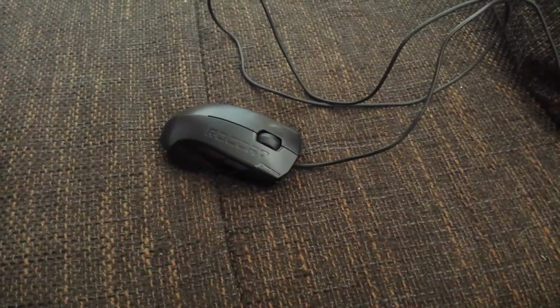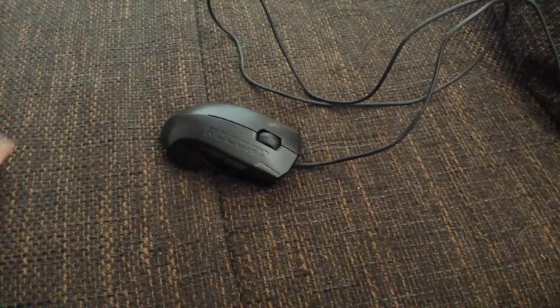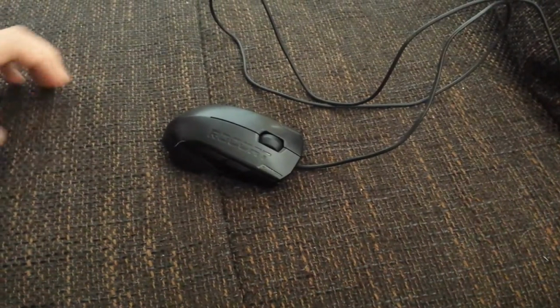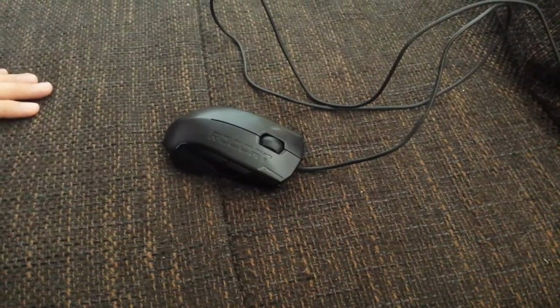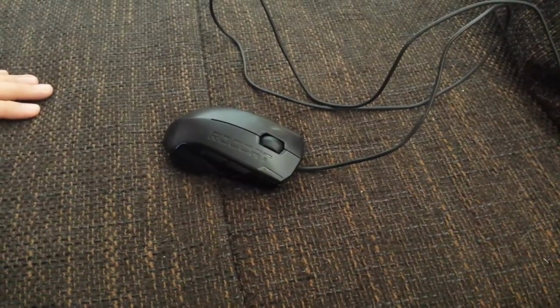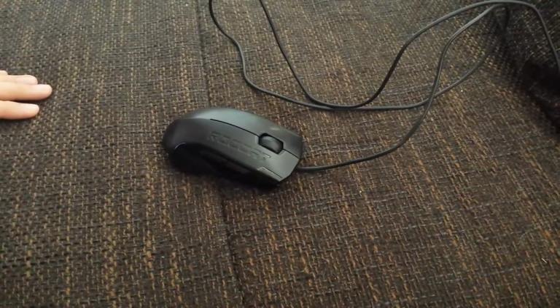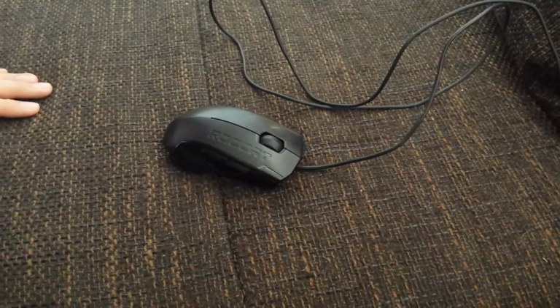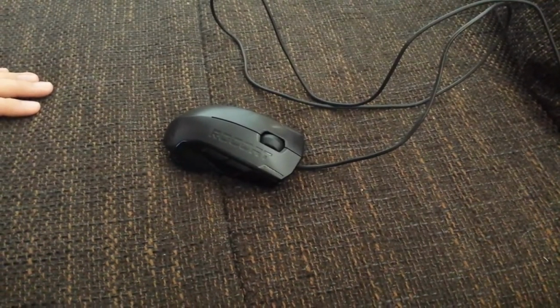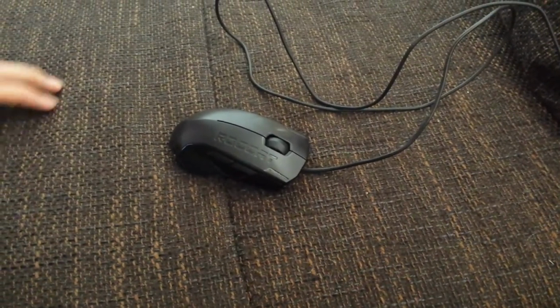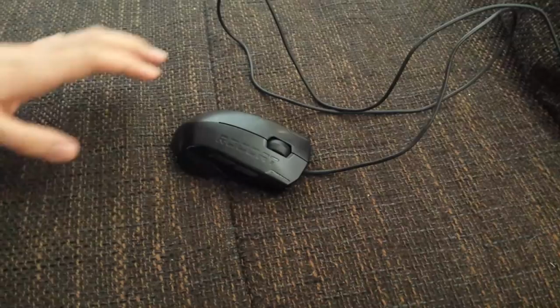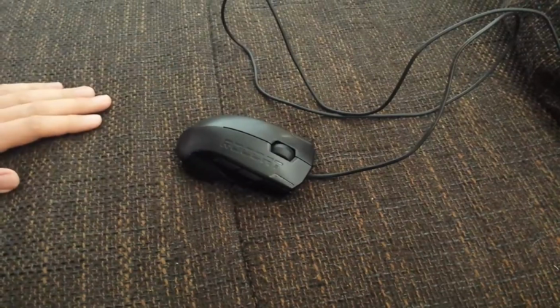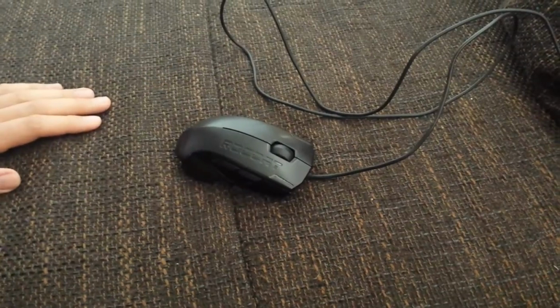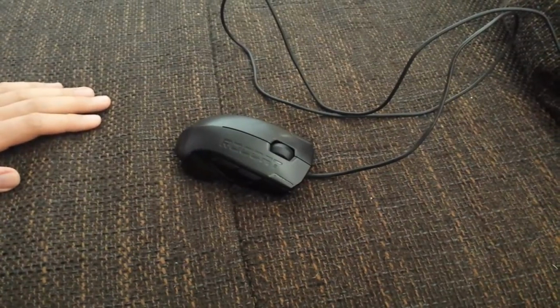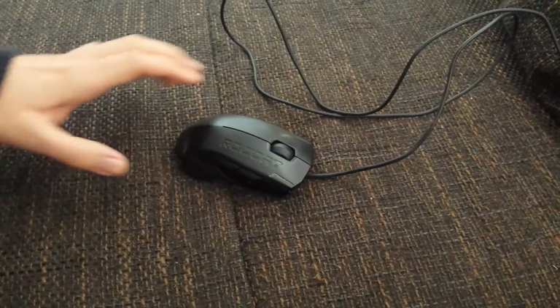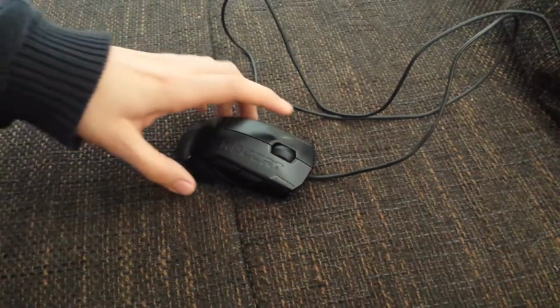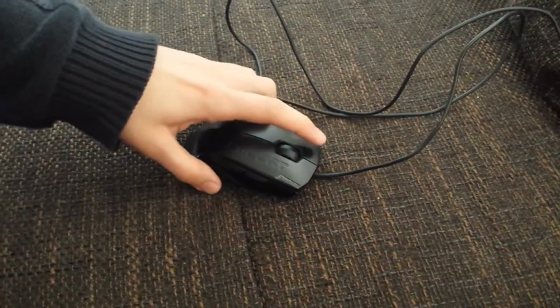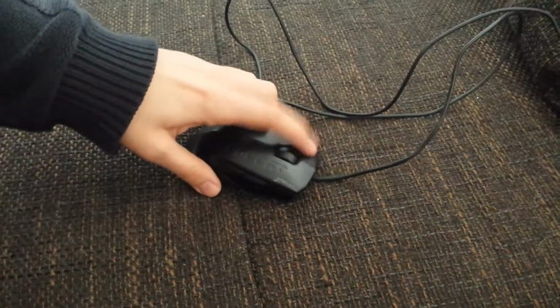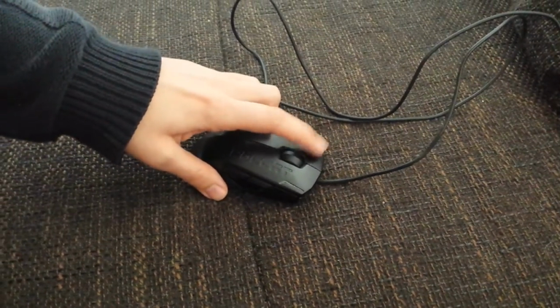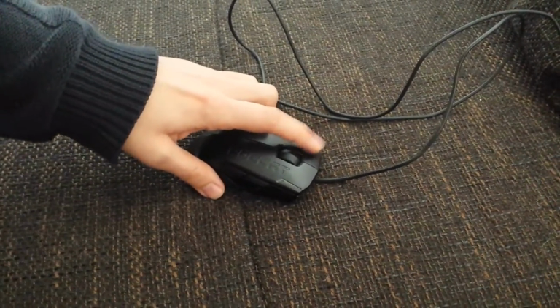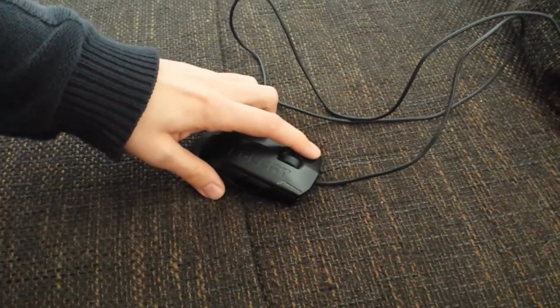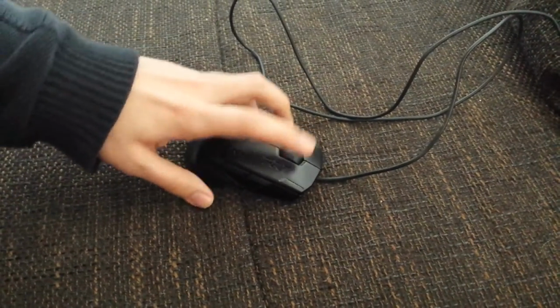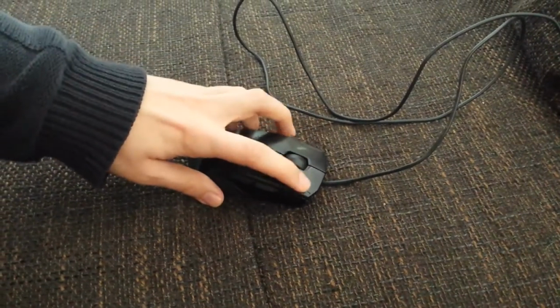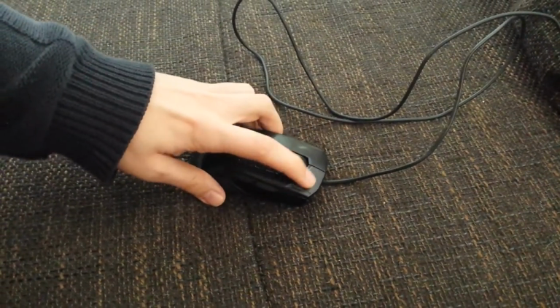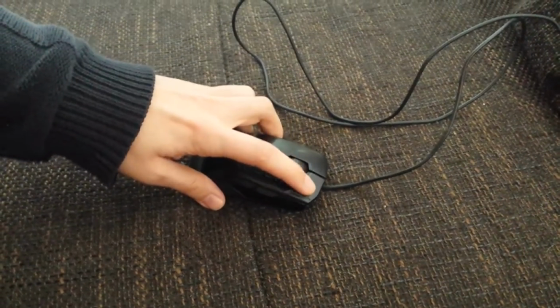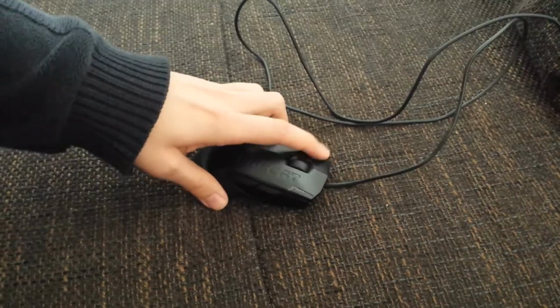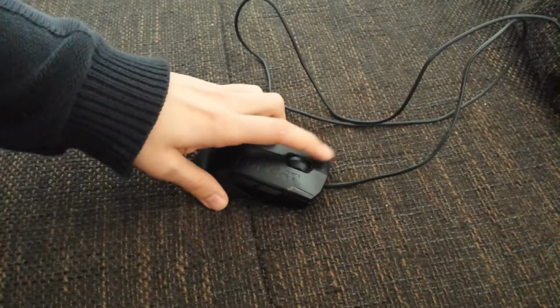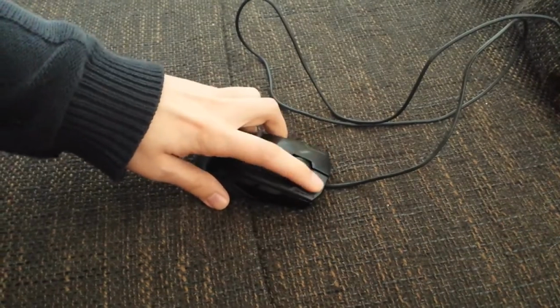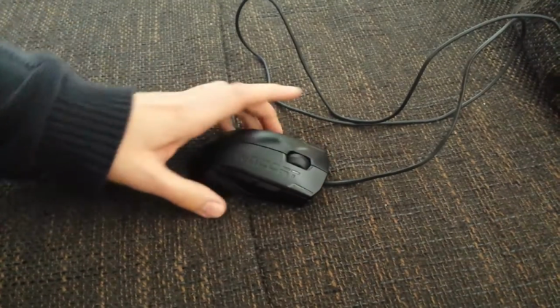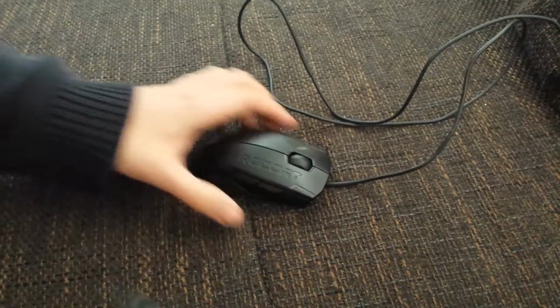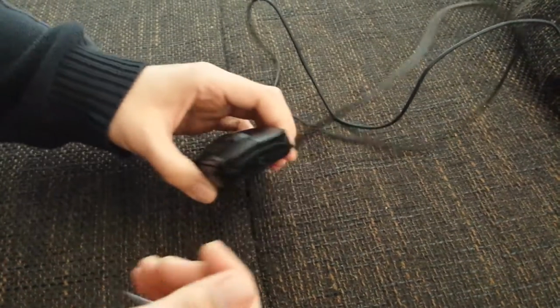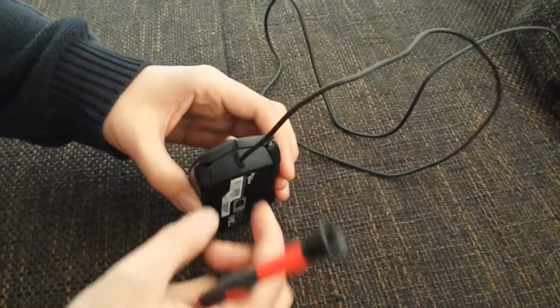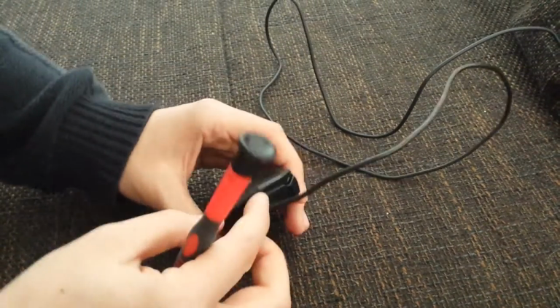Hi there. This is how to fix the mouse button problem with the rock hard cover. If it falls to the ground, it's possible that you're not able to click anymore. So, what do you do?